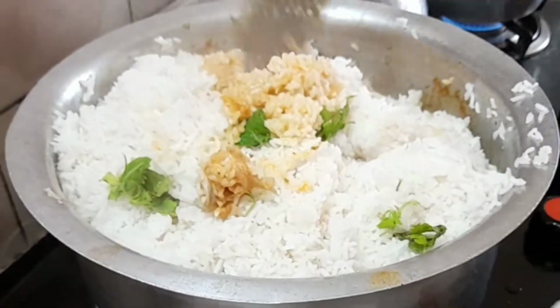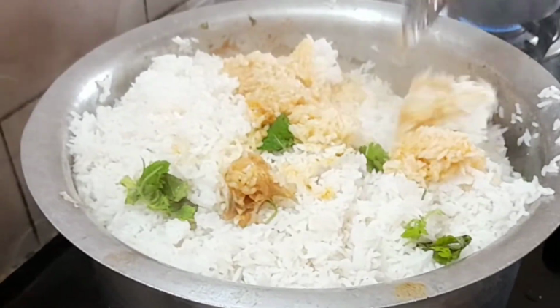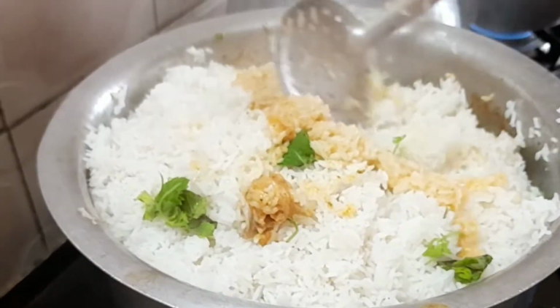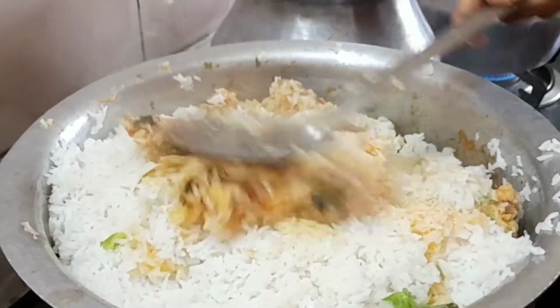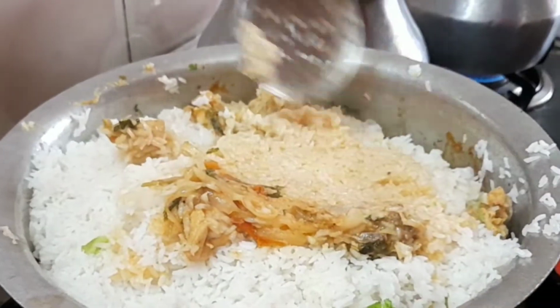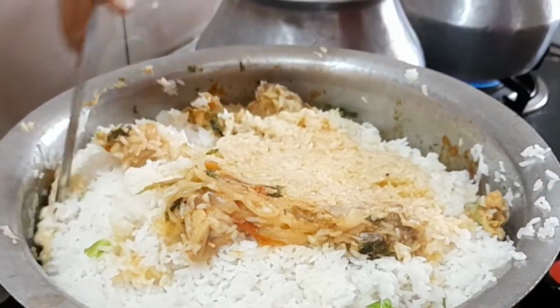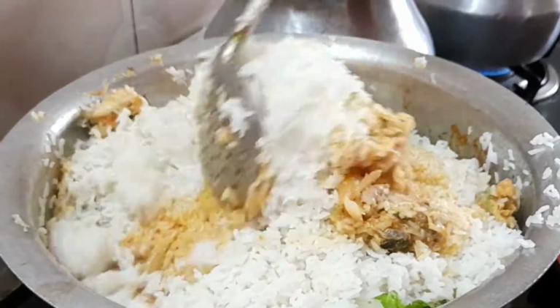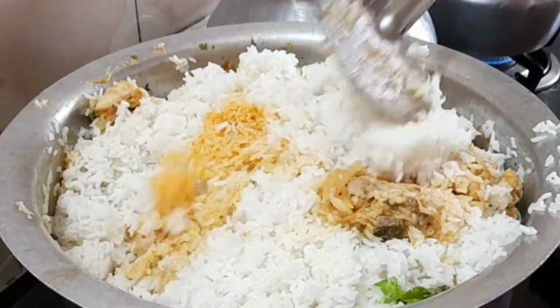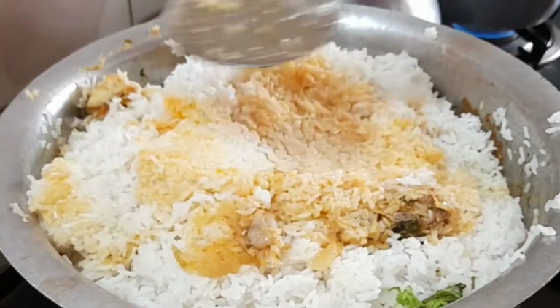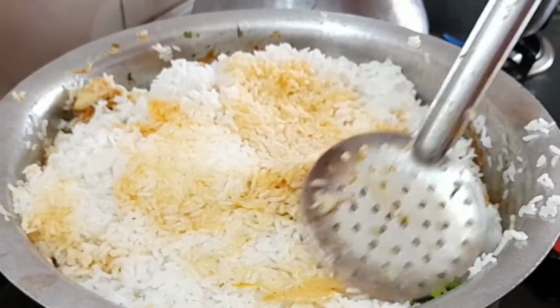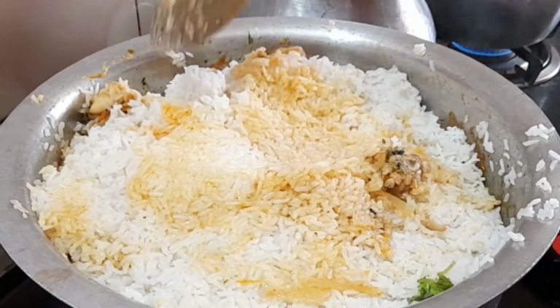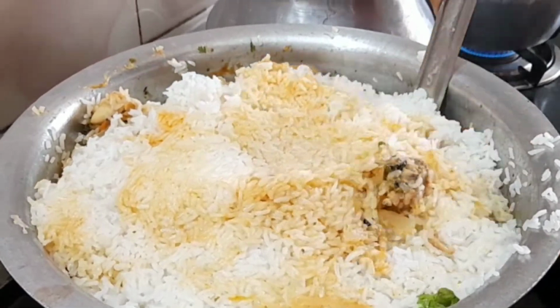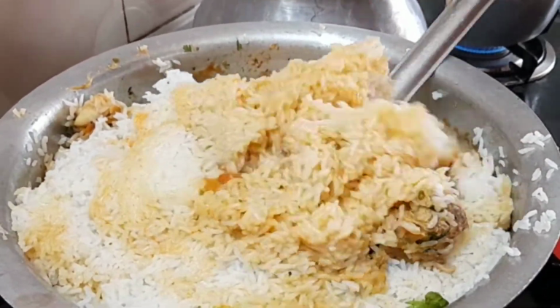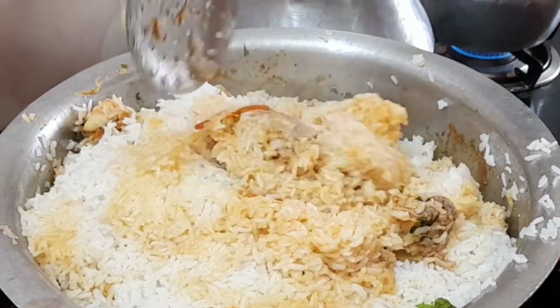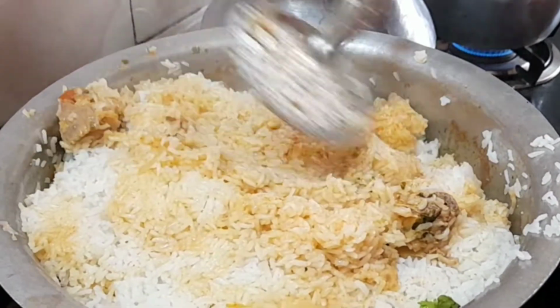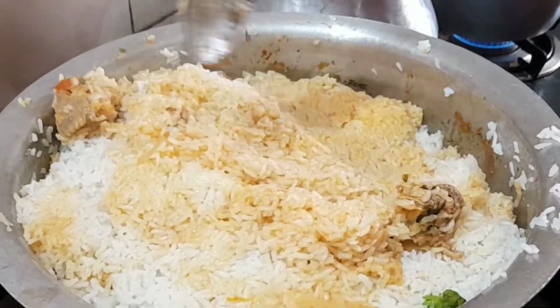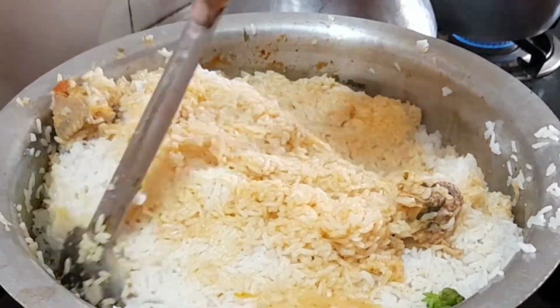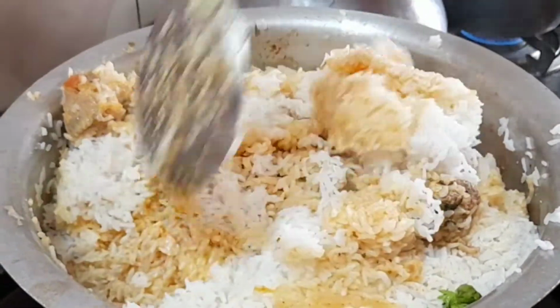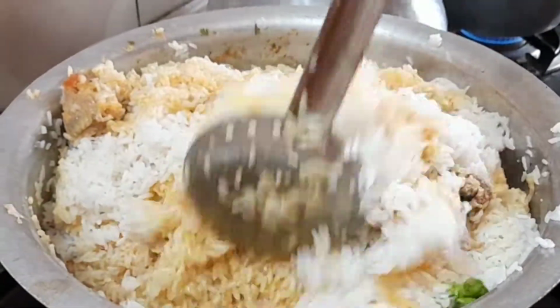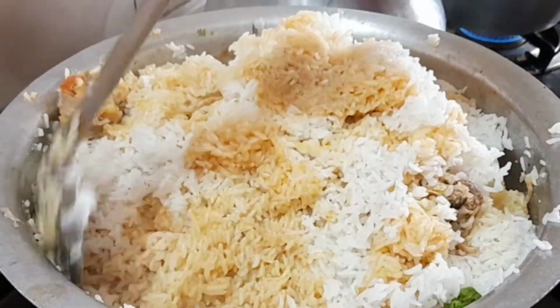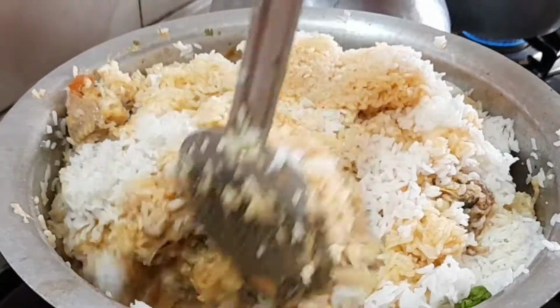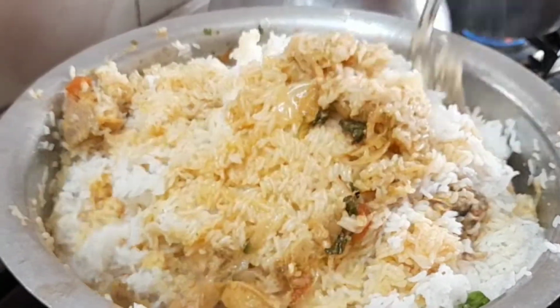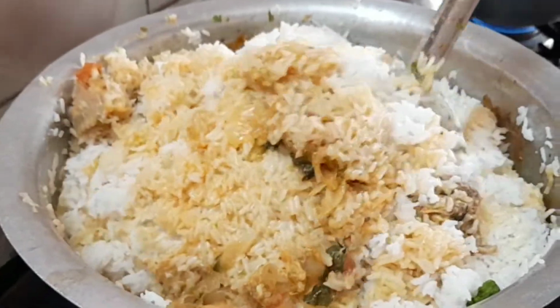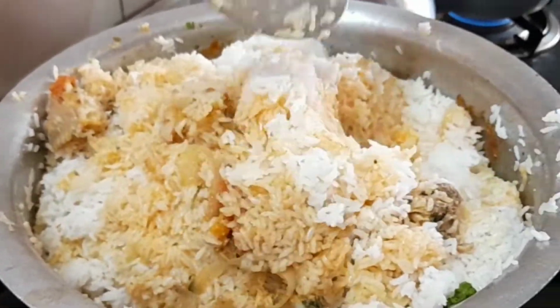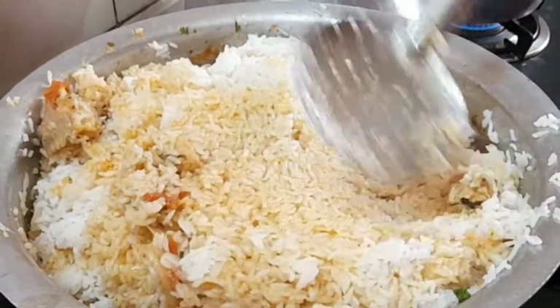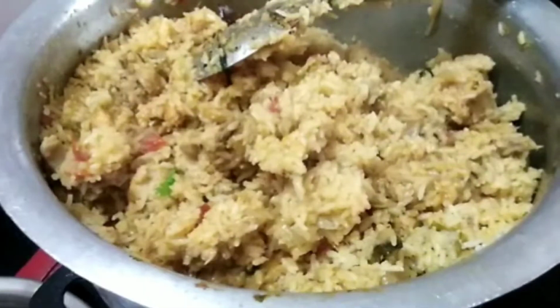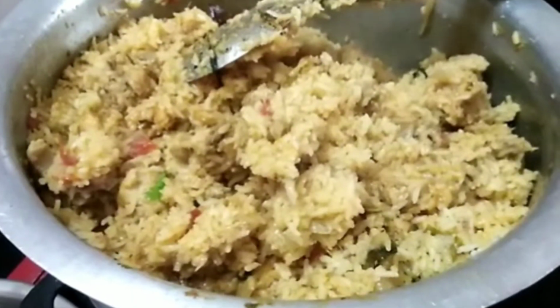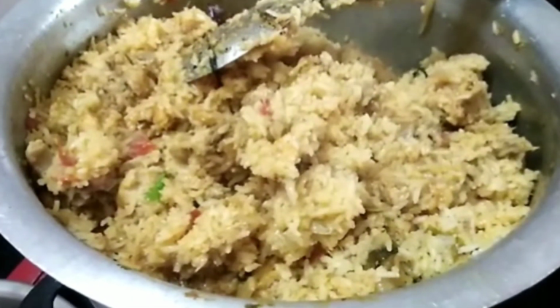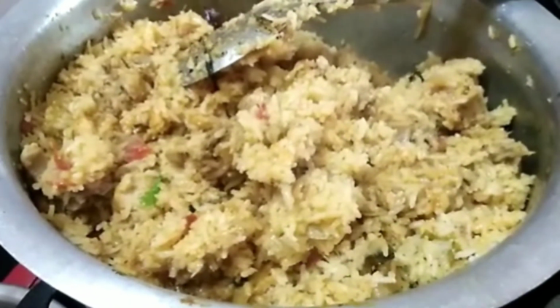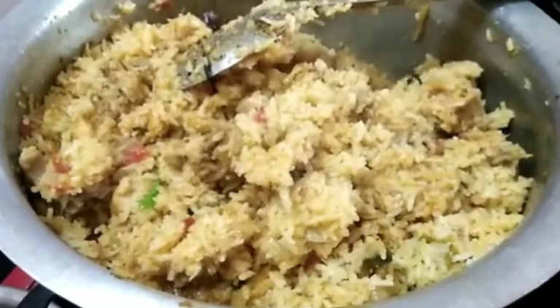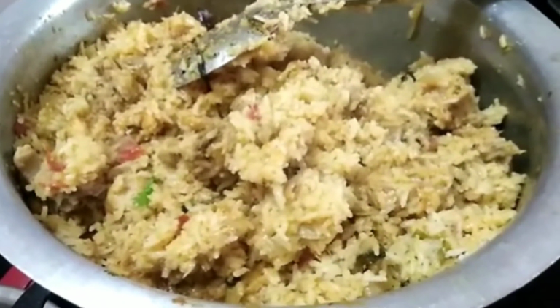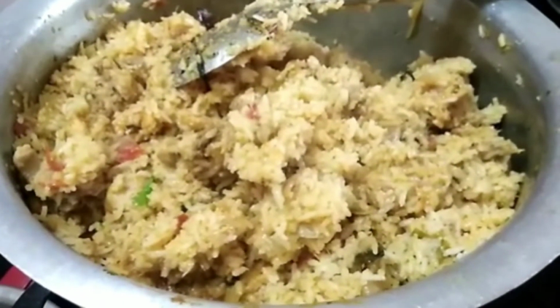Now, let's make a different type of chicken biryani. If you want to make a different type of chicken, please try it. Please like, share and comment. Thanks for watching.